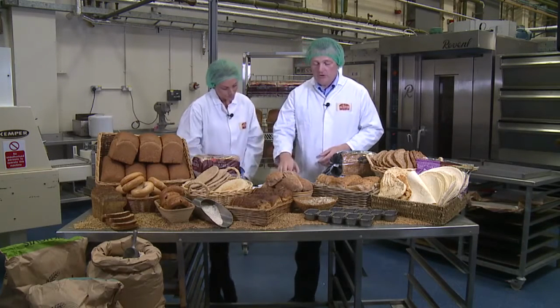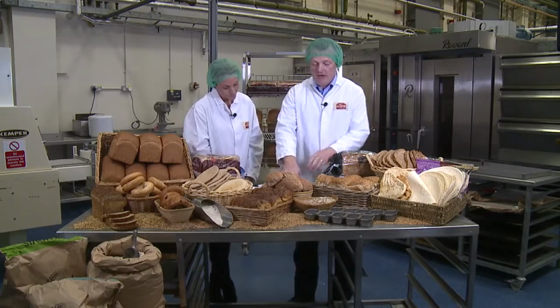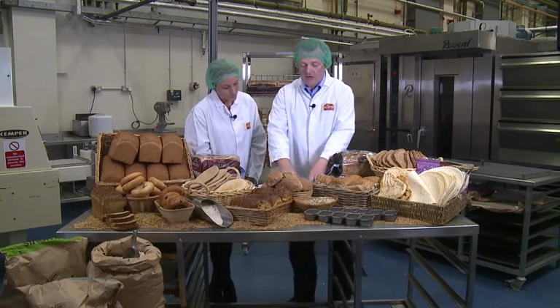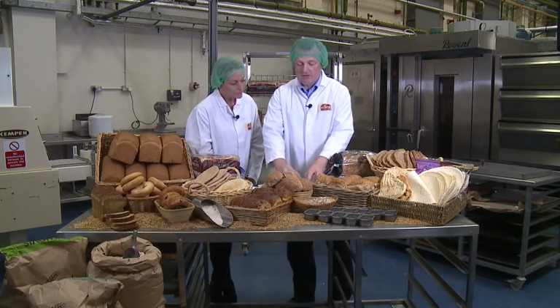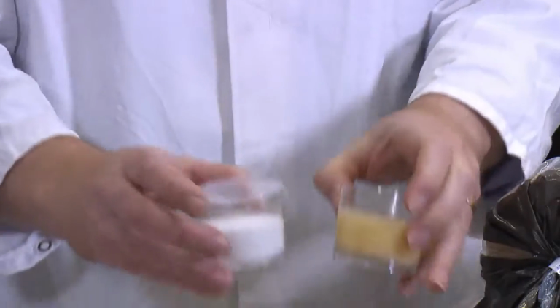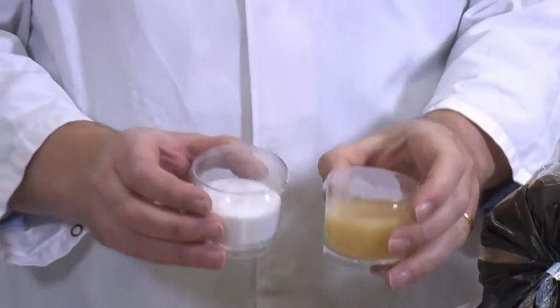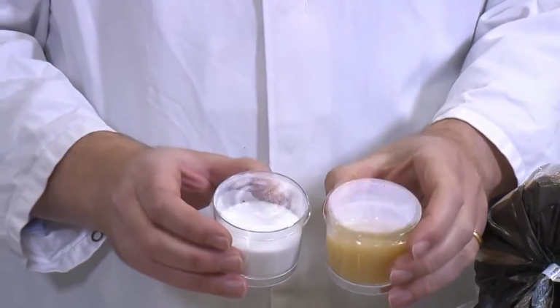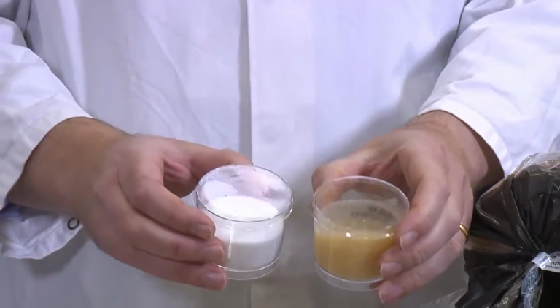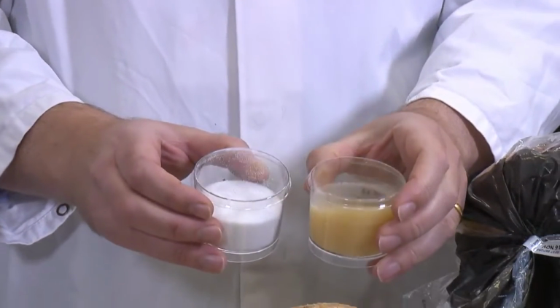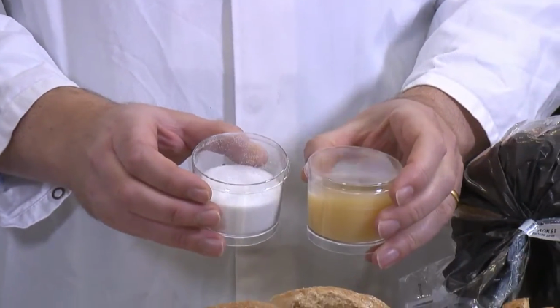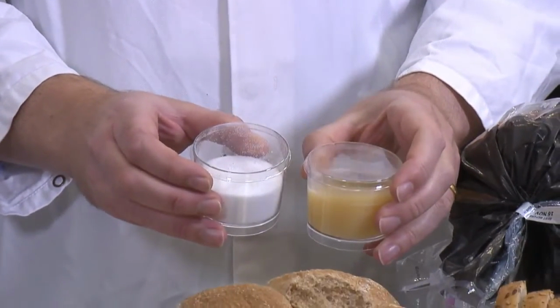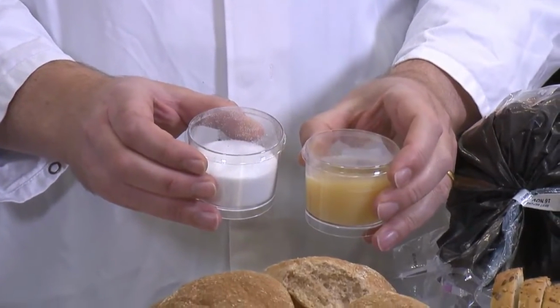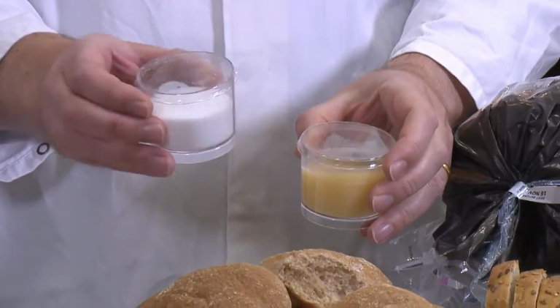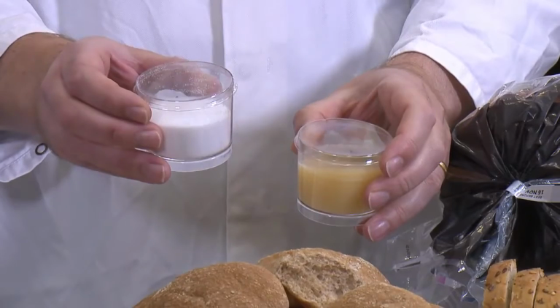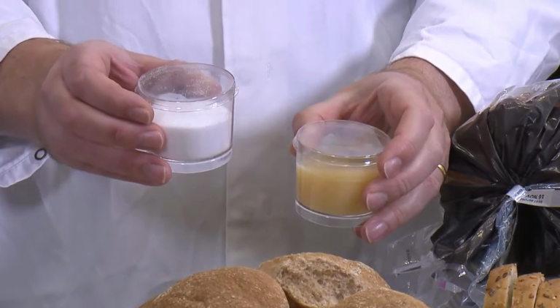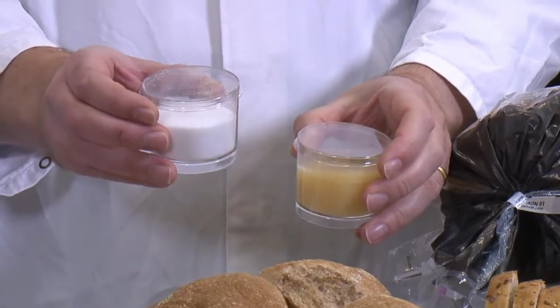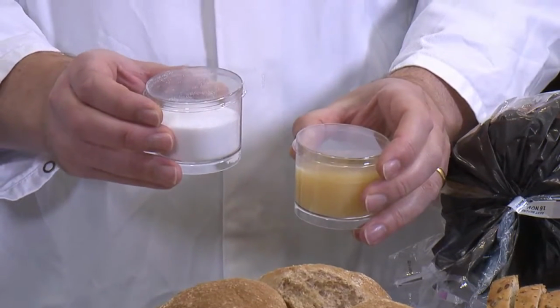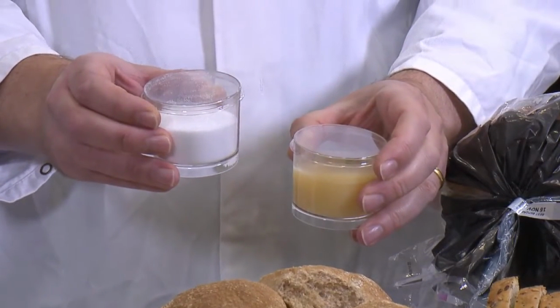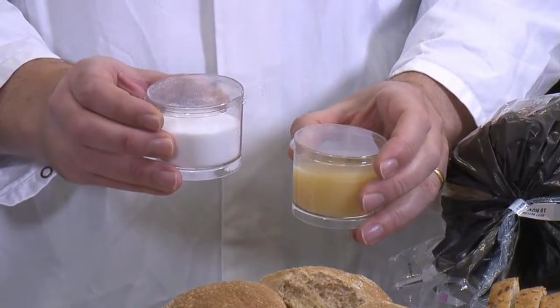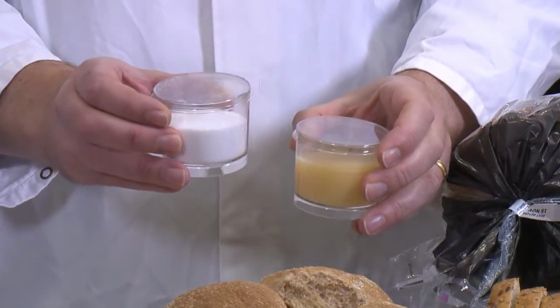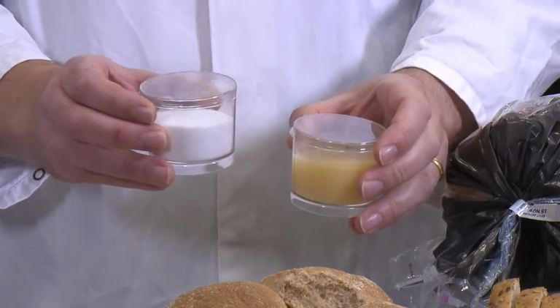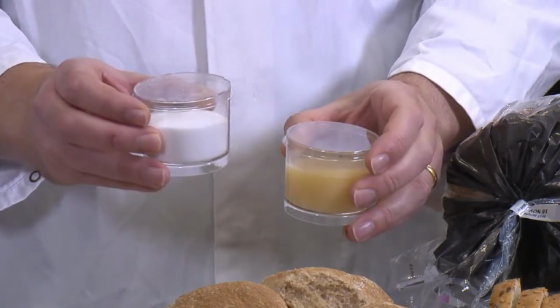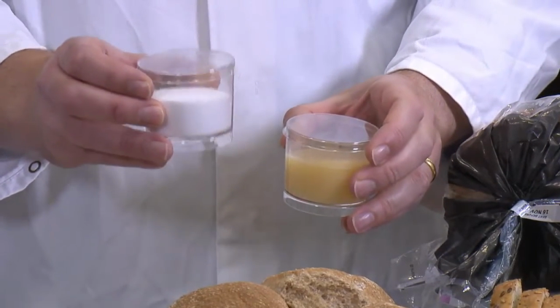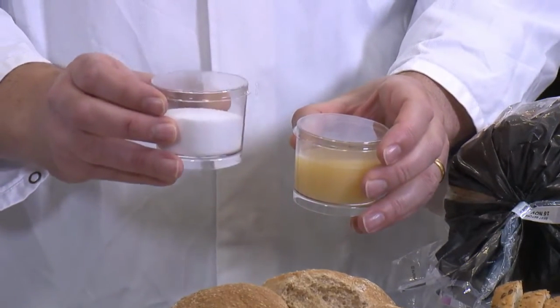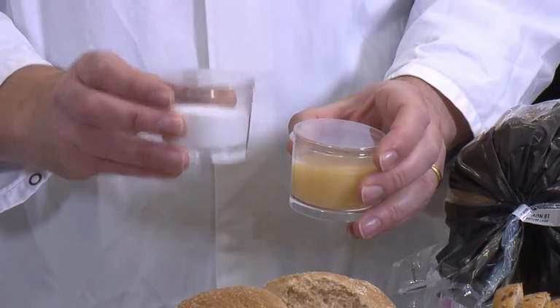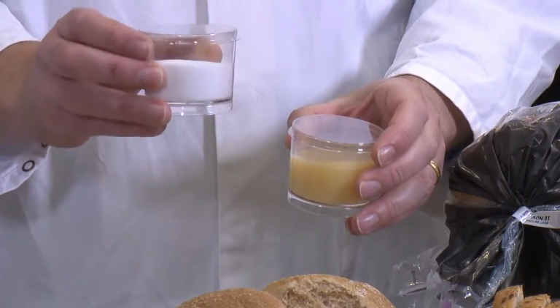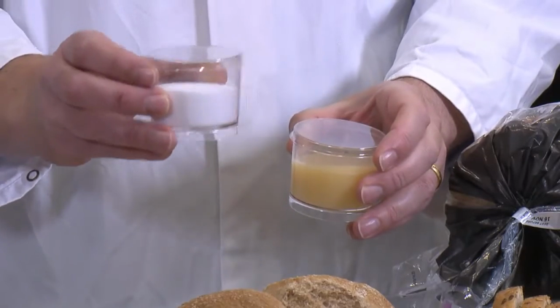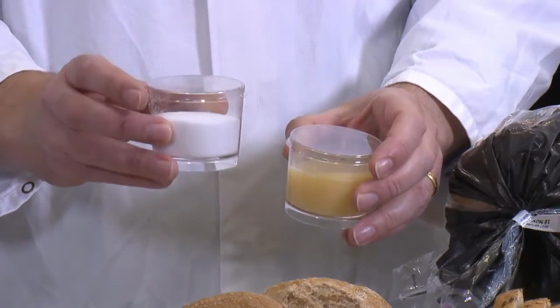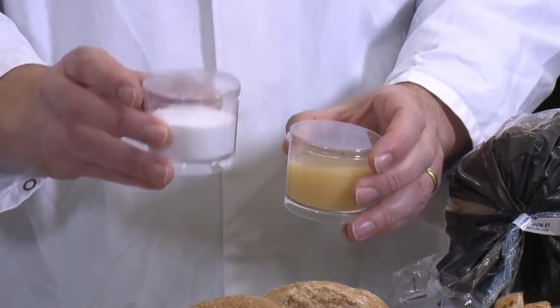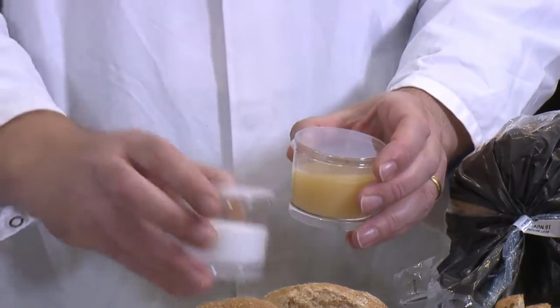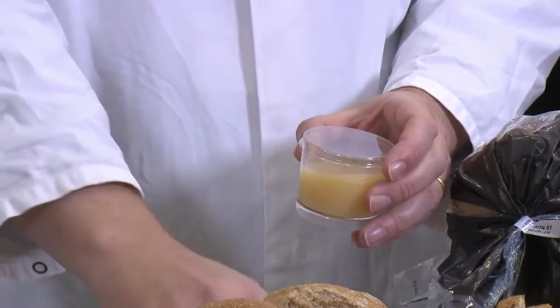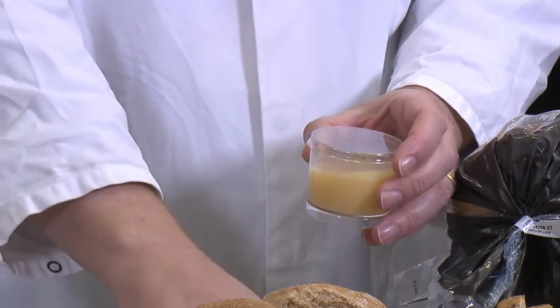Two other final ingredients that we add are salt and what we call bread improver. We add a little bit of salt because that helps to make the dough stretchy, and it's very important for that - it isn't about taste, it's to make the dough stretchy.